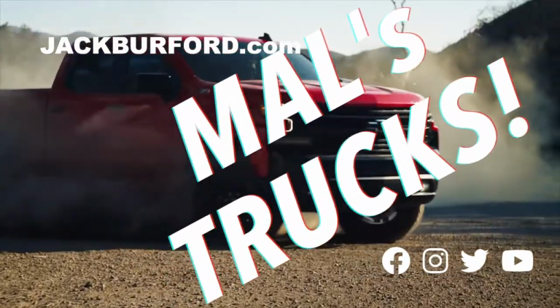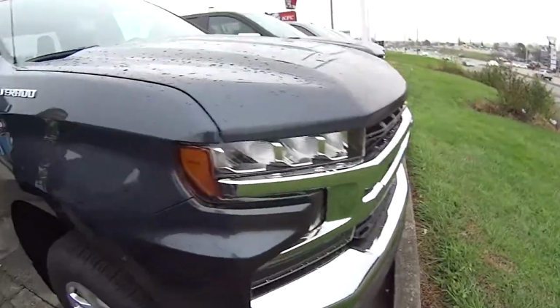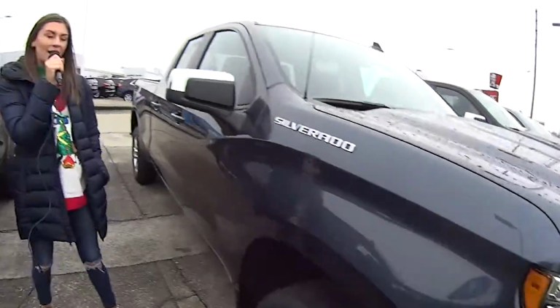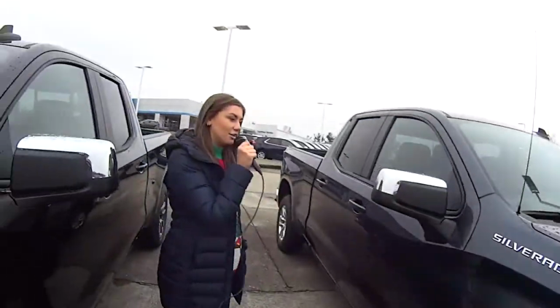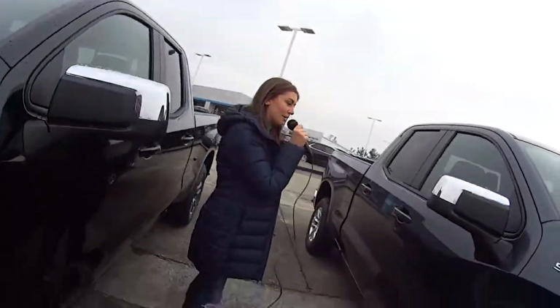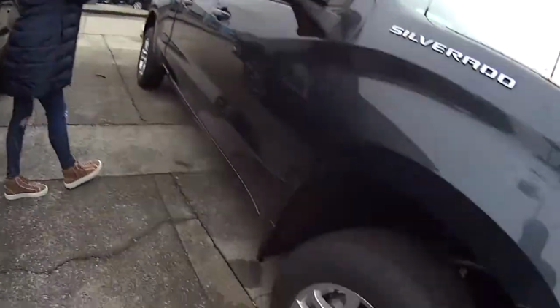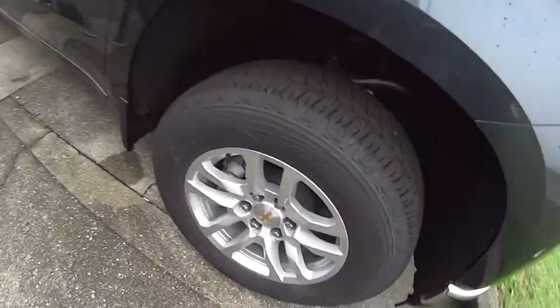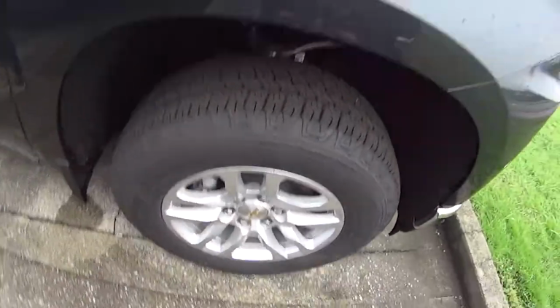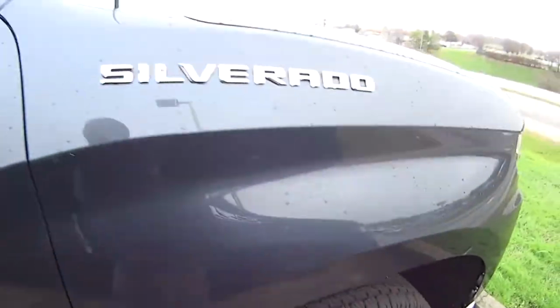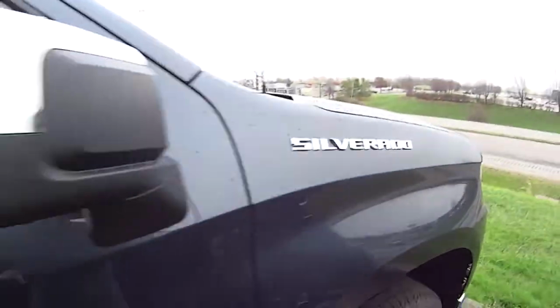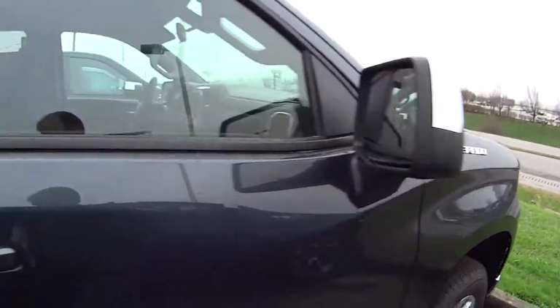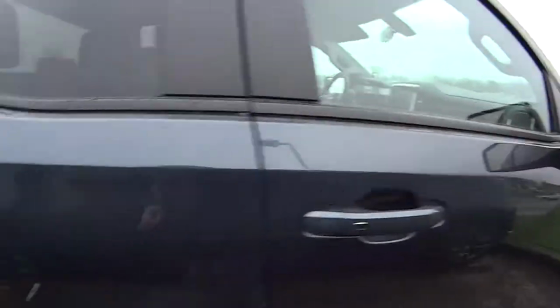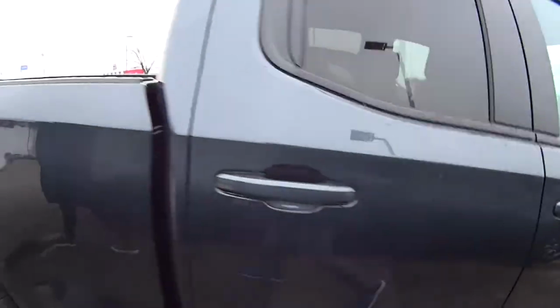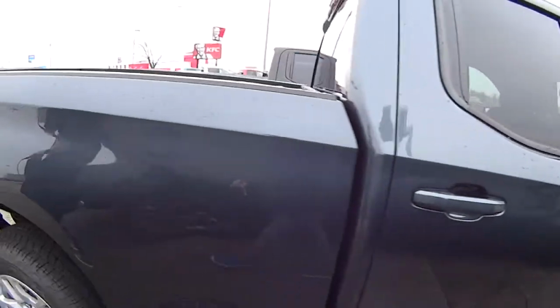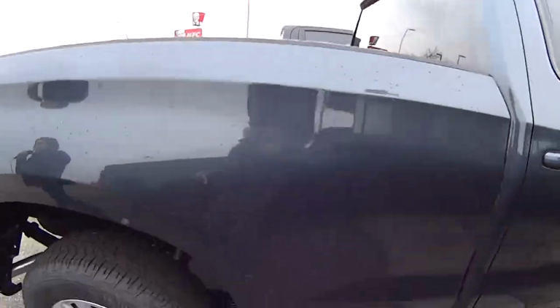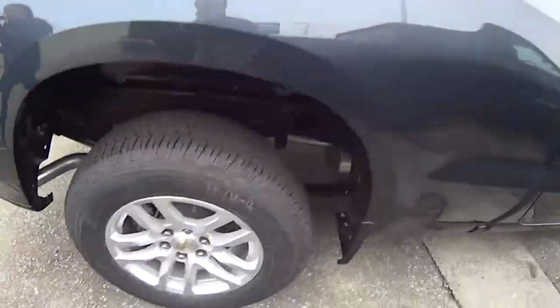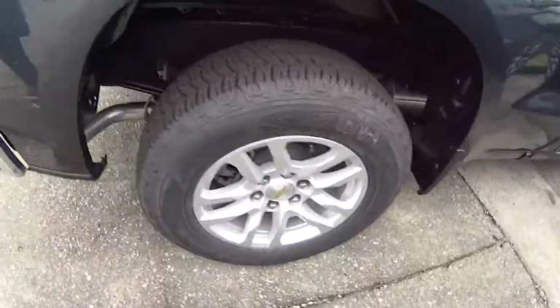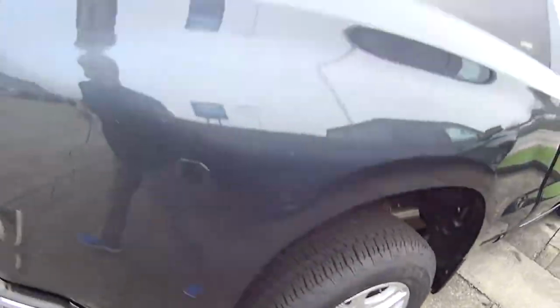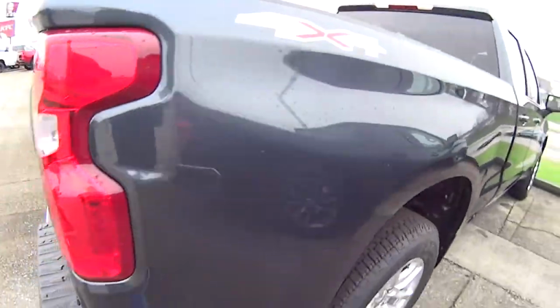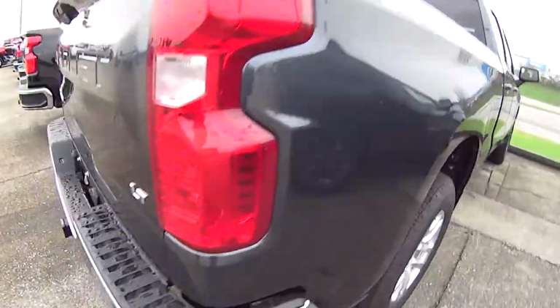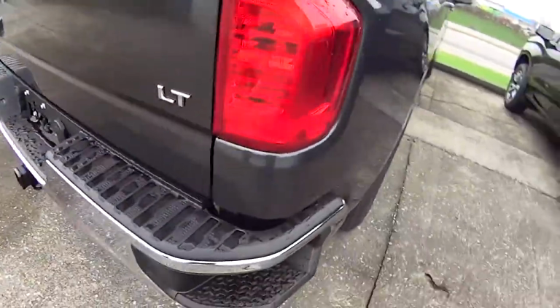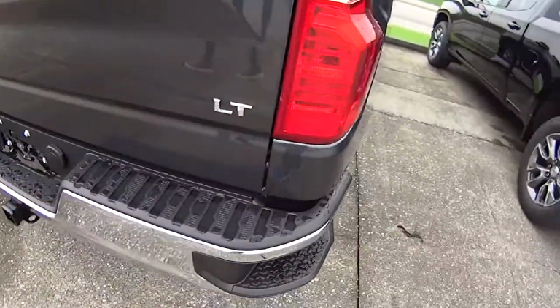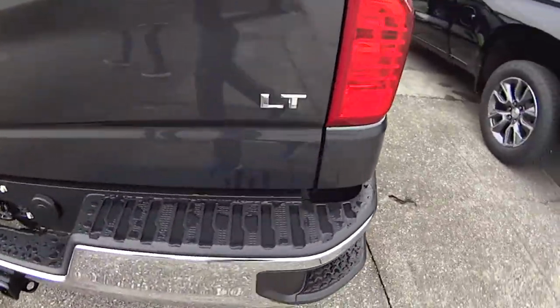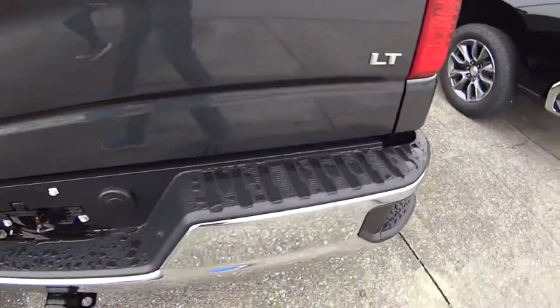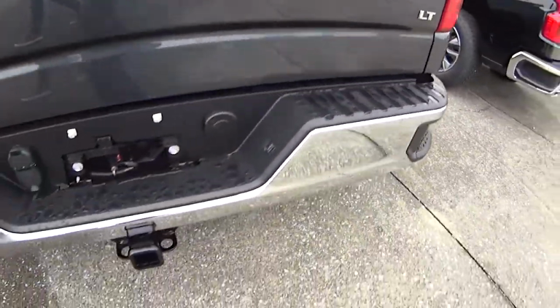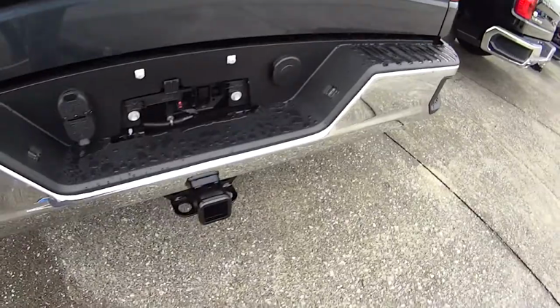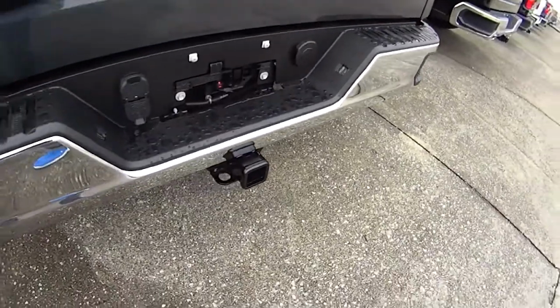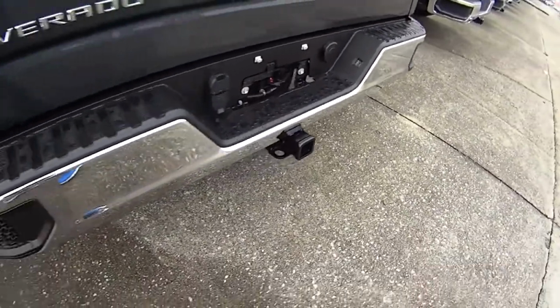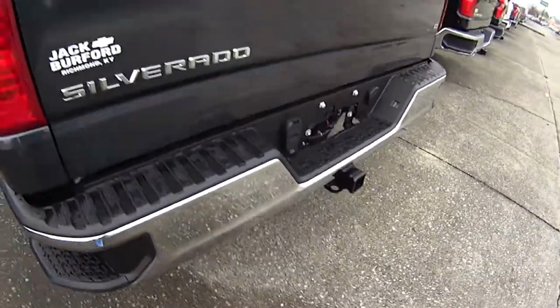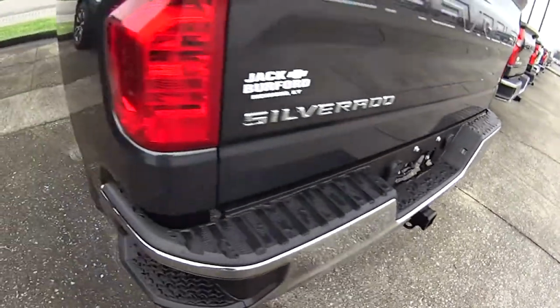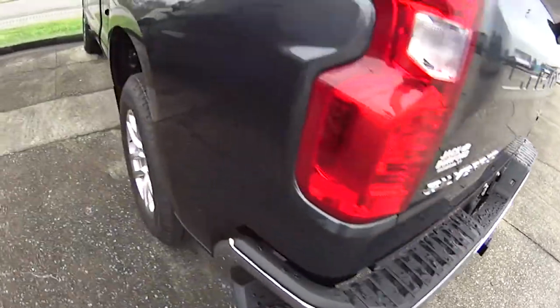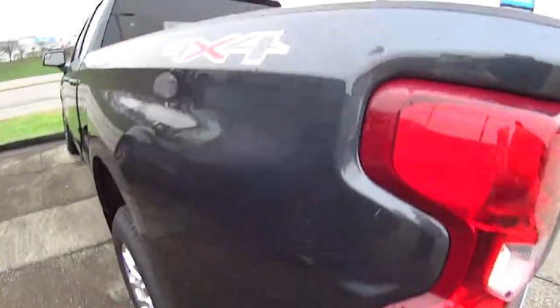Hey everyone, it's Mallory and today we're doing a 30 second walk around on this blue Silverado 4x4. It's got some awesome wheels on it, a step so you can get into the back of the truck, it's an LT, and there's a trailer package.